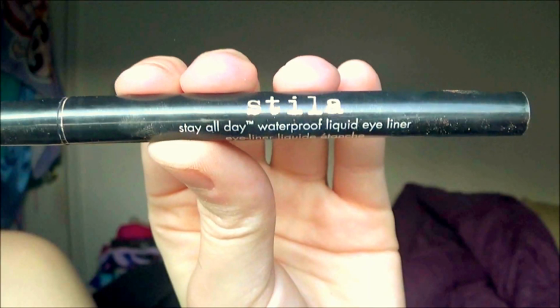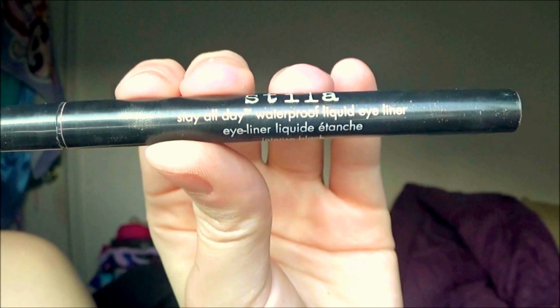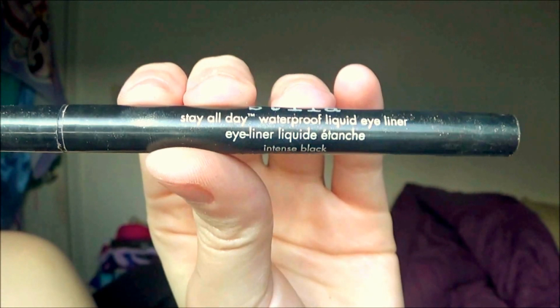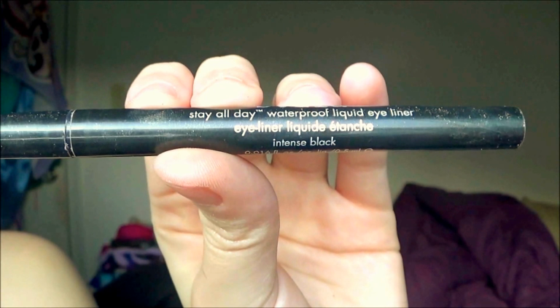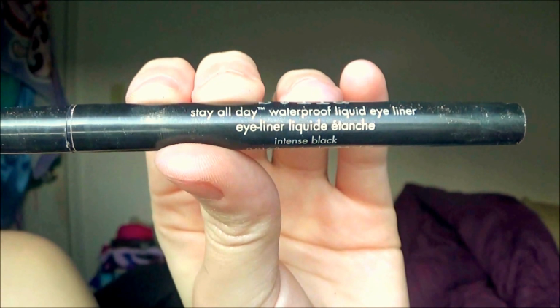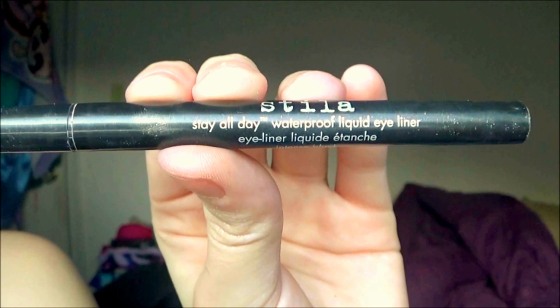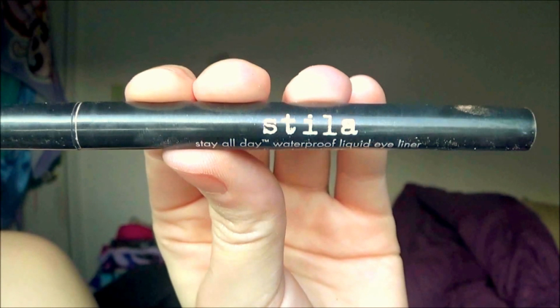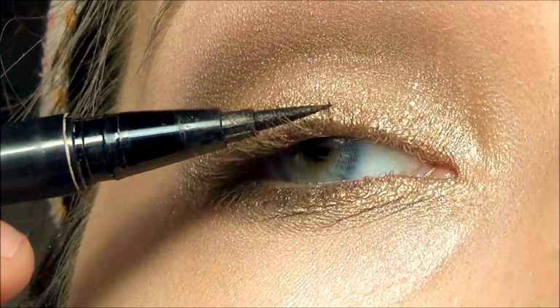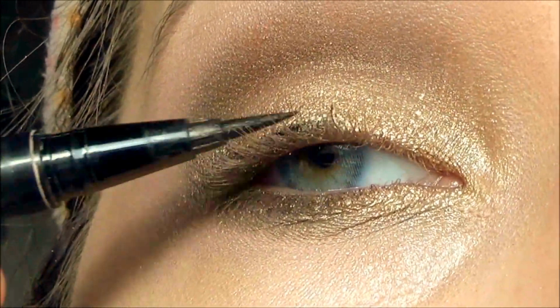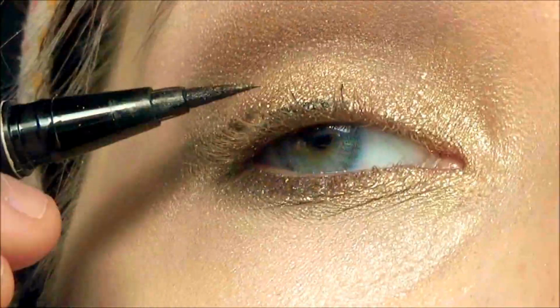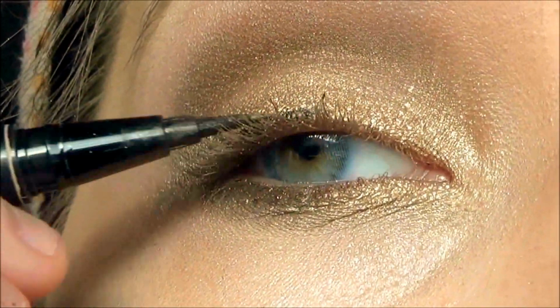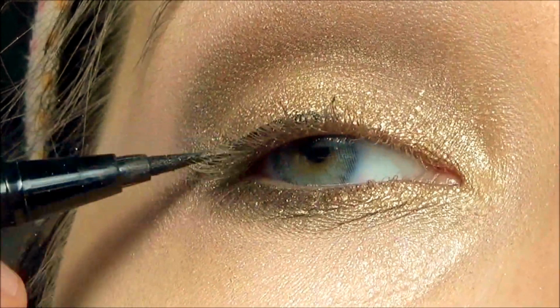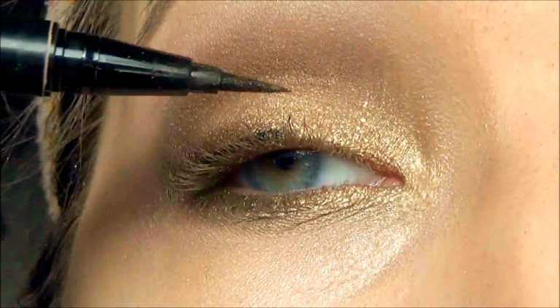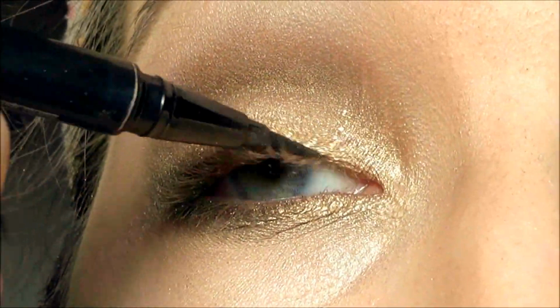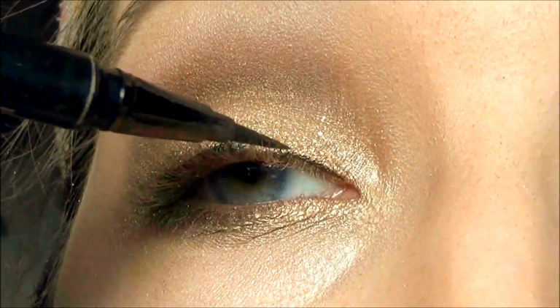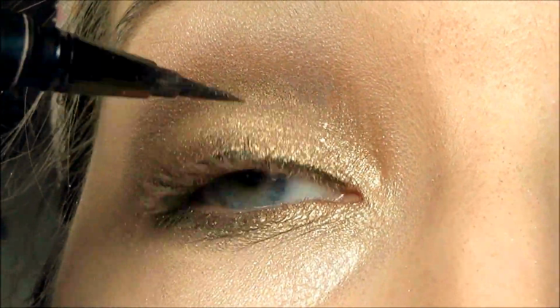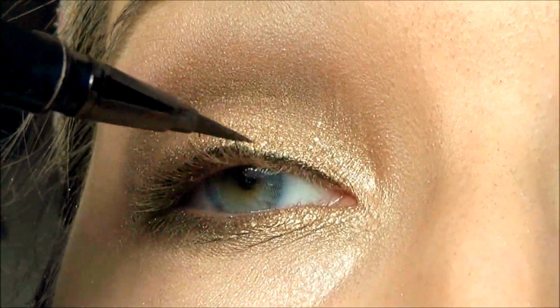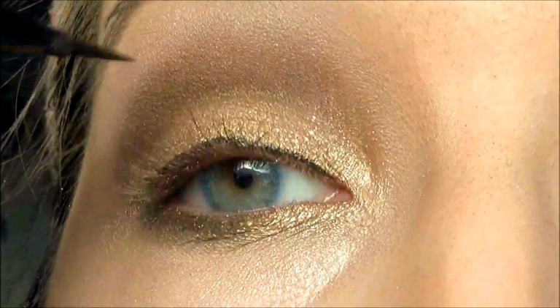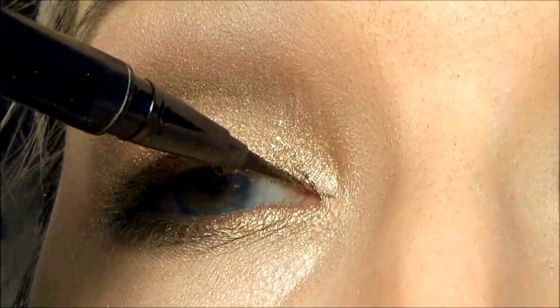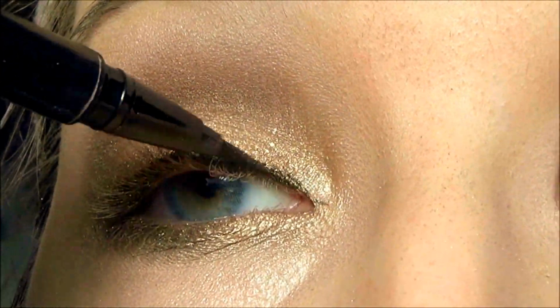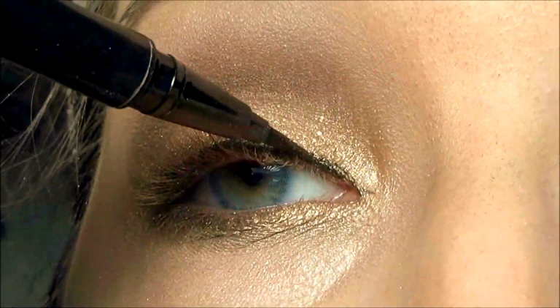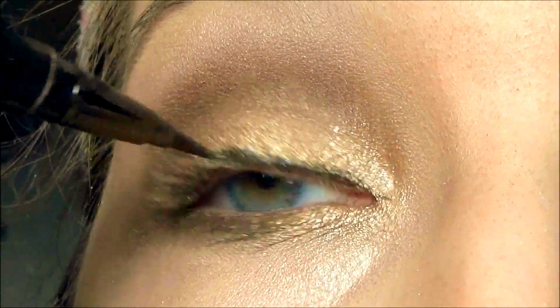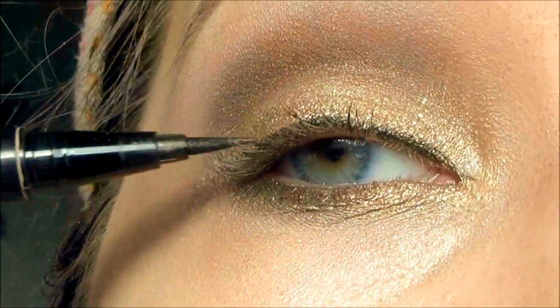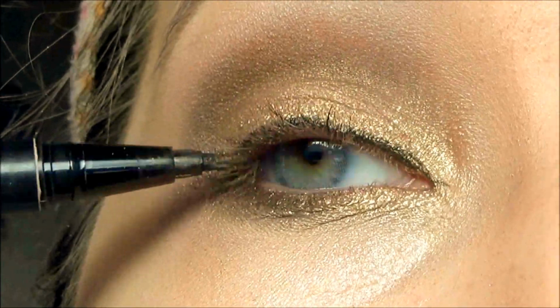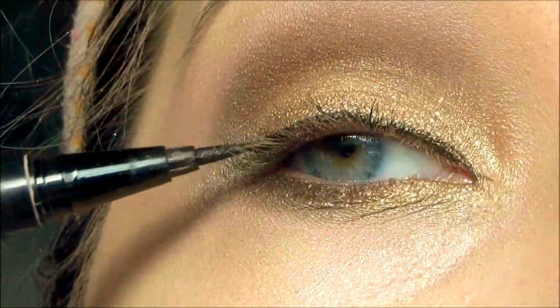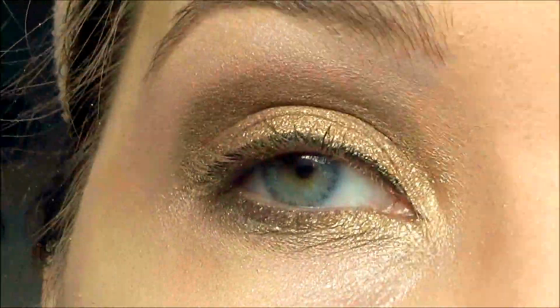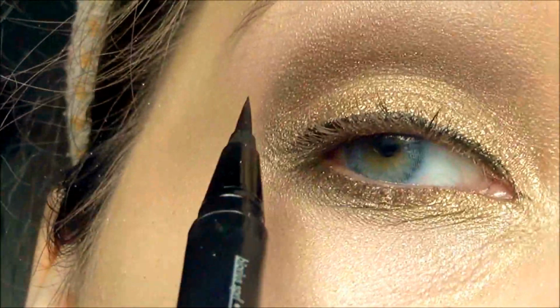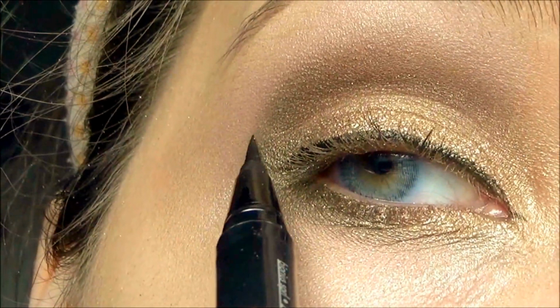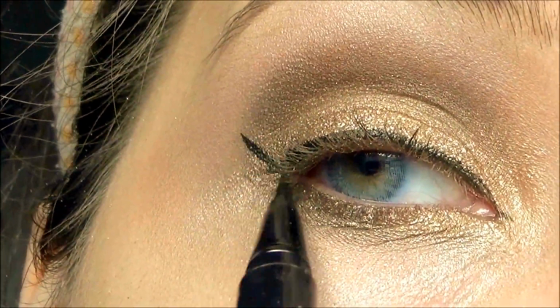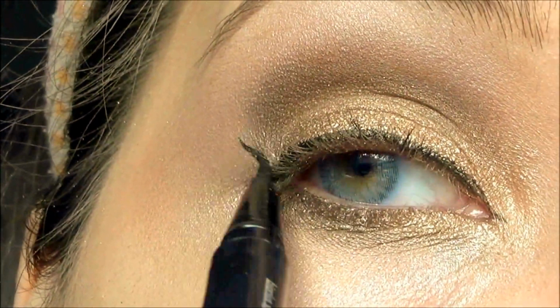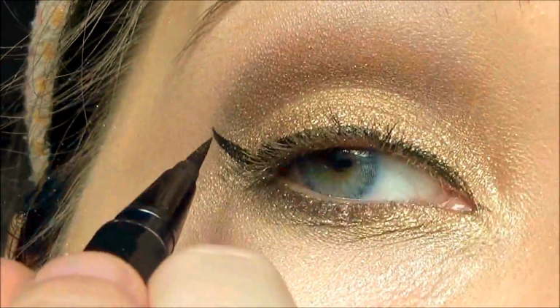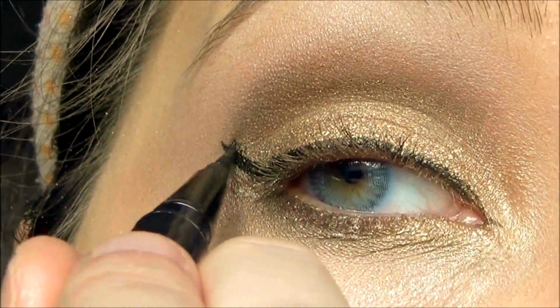Taking the Stila Stay All Day liquid eyeliner, I'm going to line my upper lash line very lightly and wing it out a bit. This step is optional — I just like to wing it out because it makes my eyes appear a bit bigger.